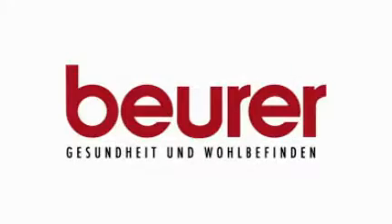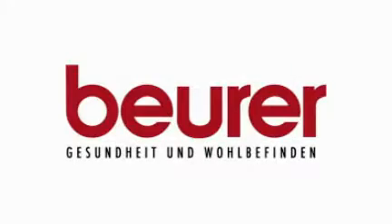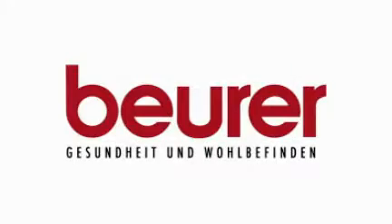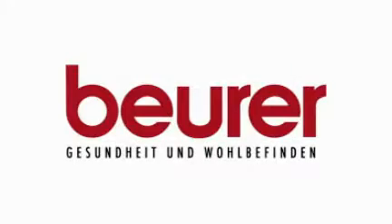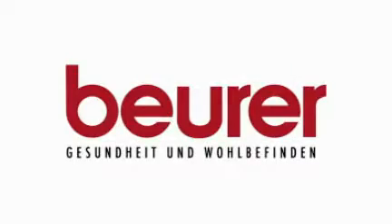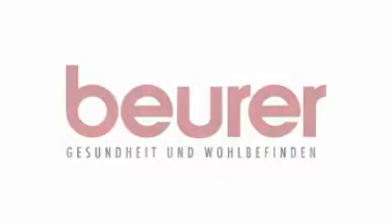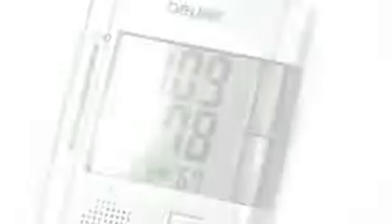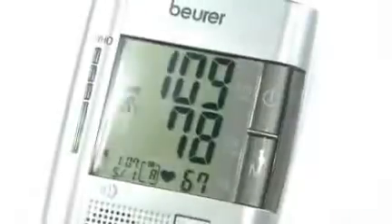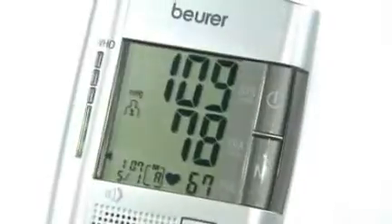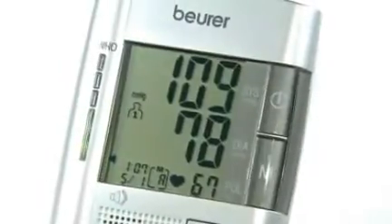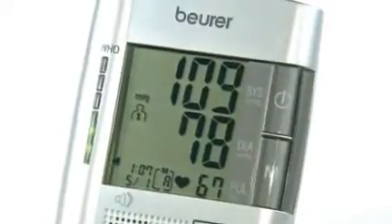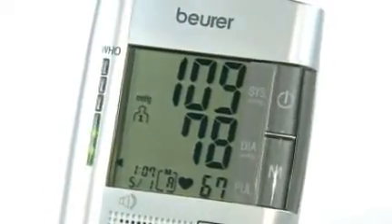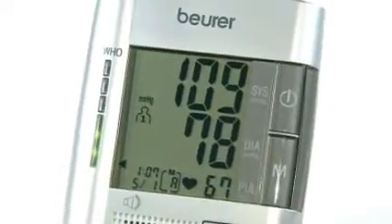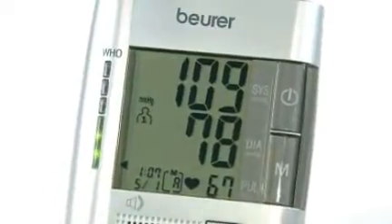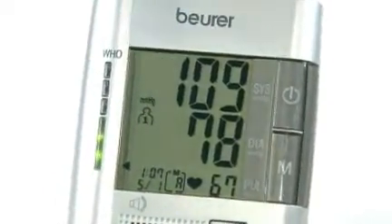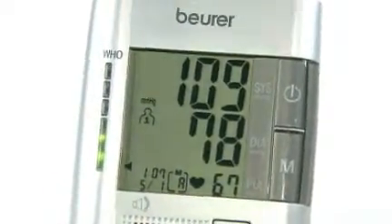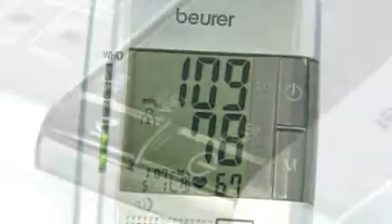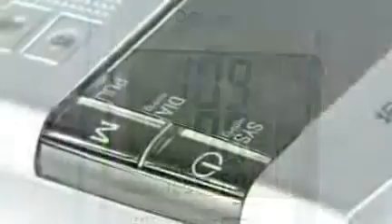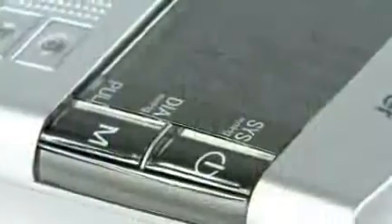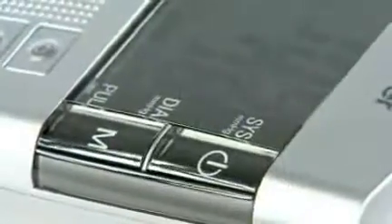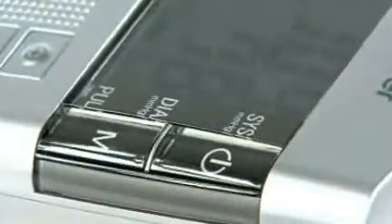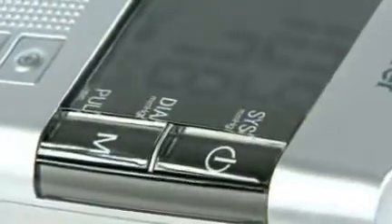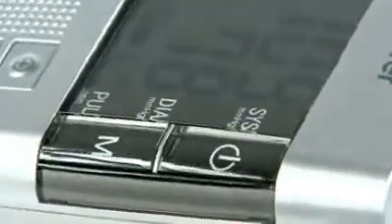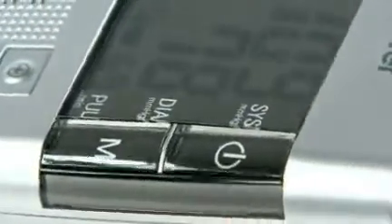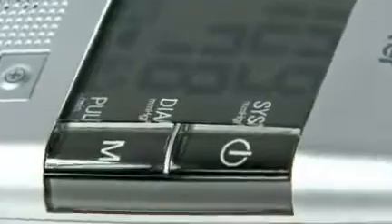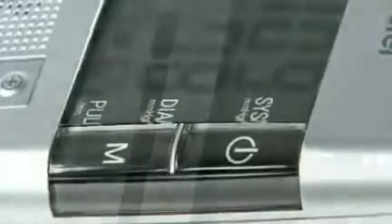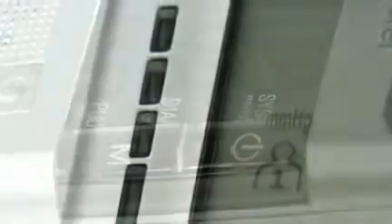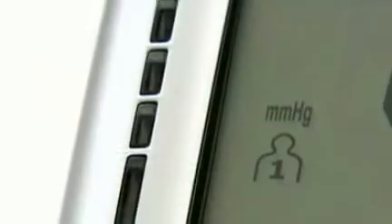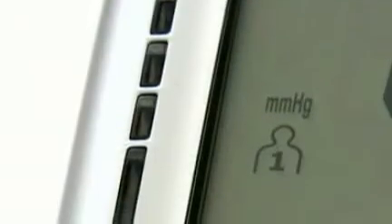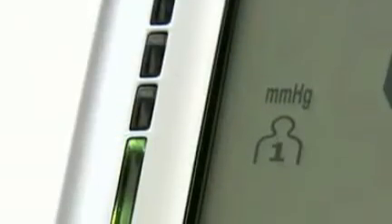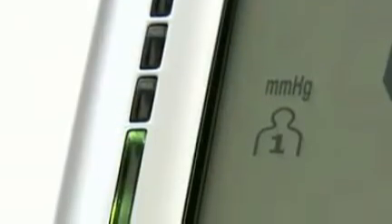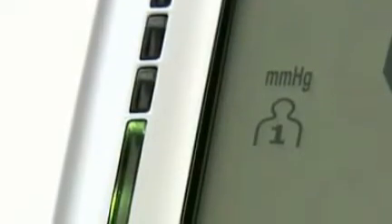Your blood pressure is an important component in your health, which should be measured and monitored regularly at home. For this, you can rely on the Beurer Blood Pressure Monitor.